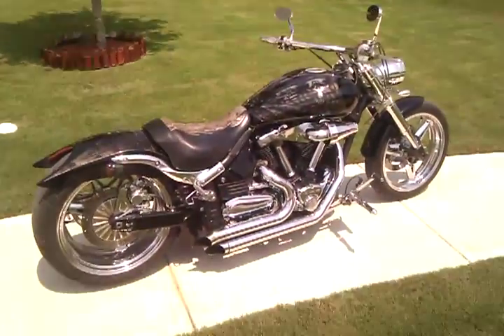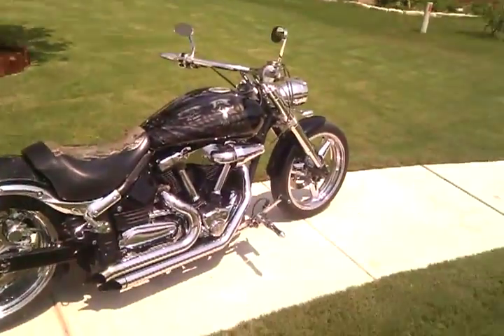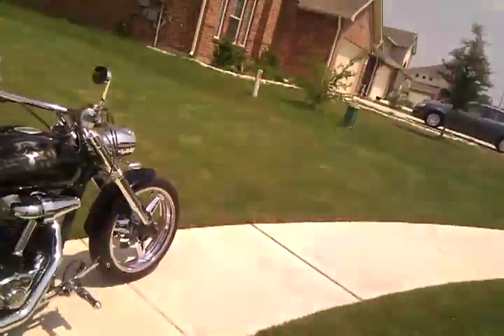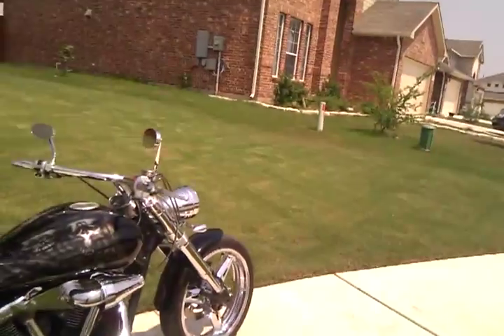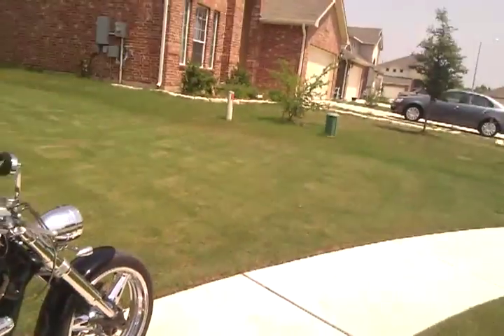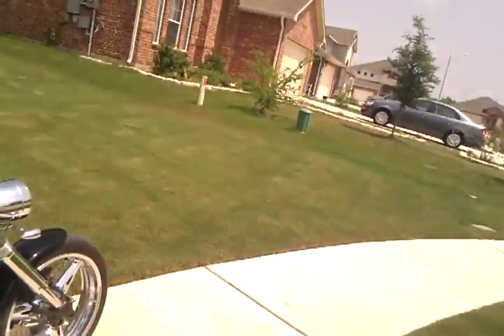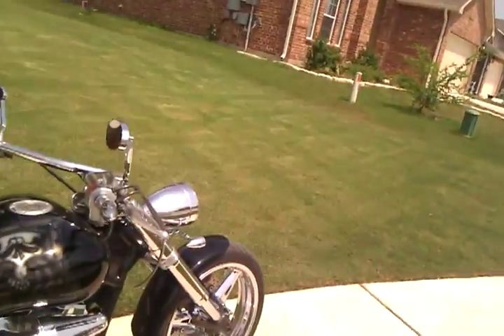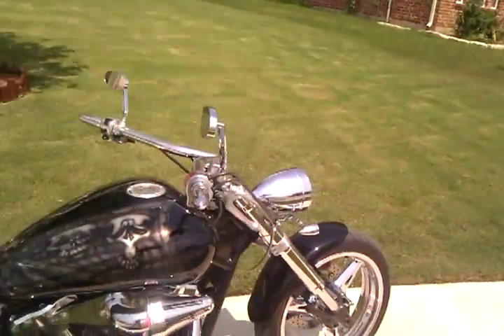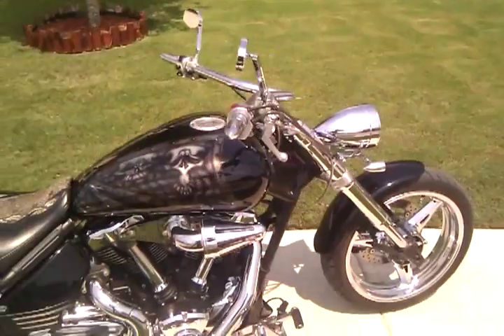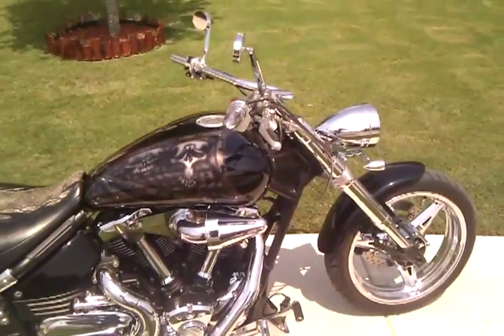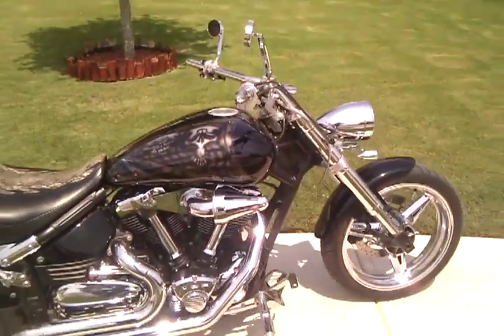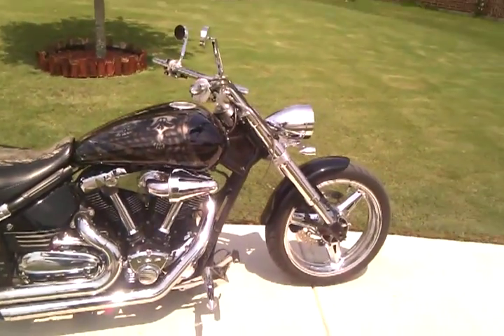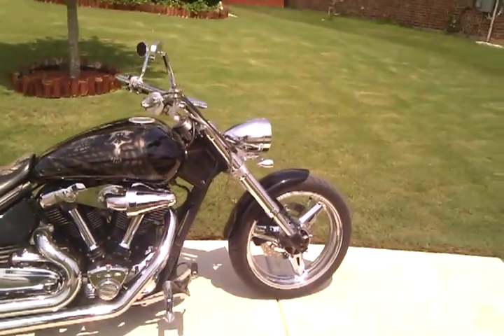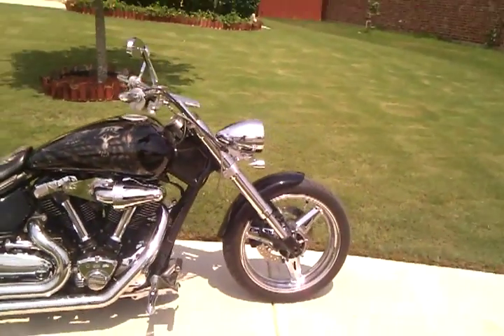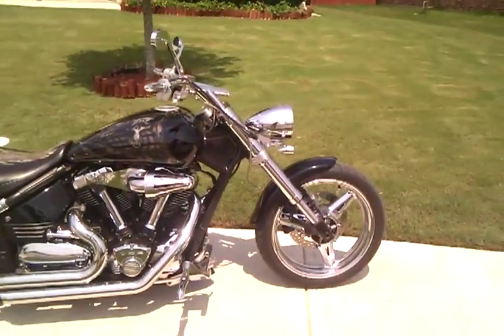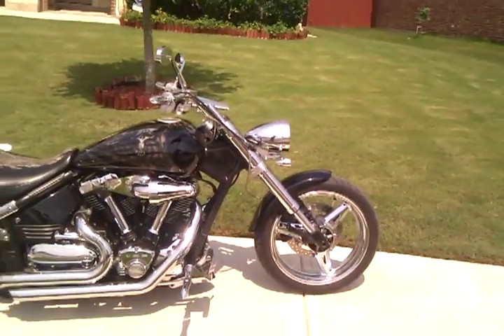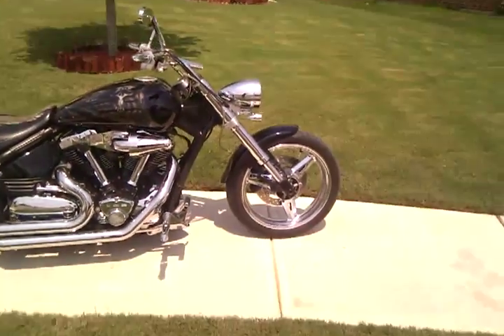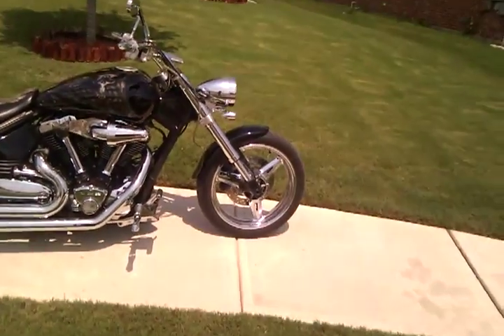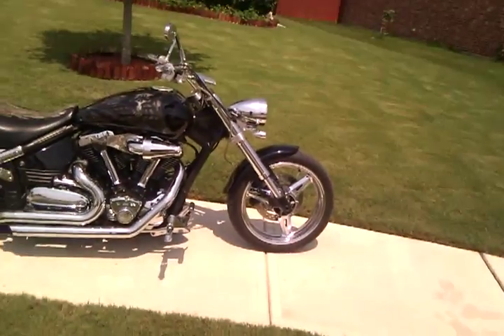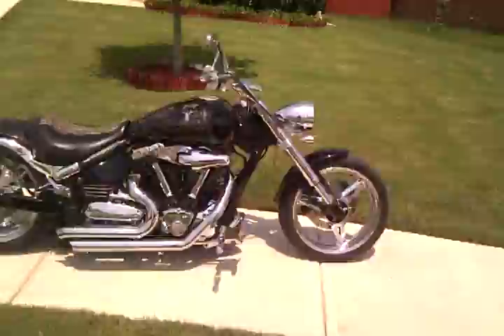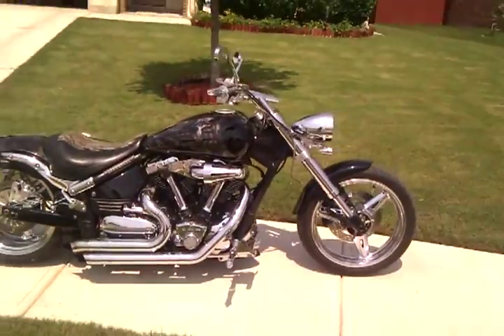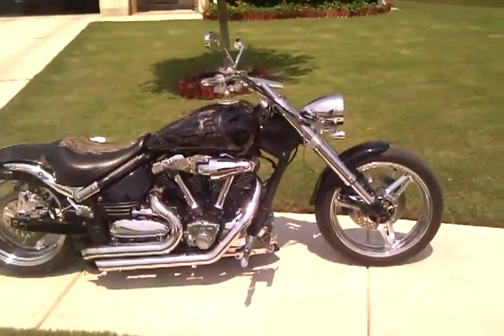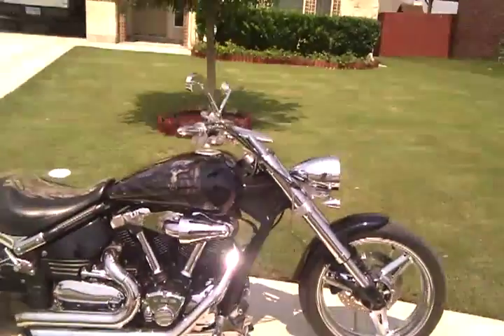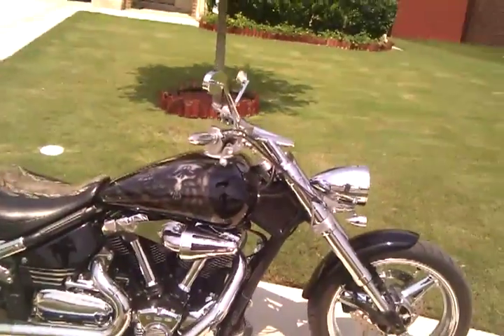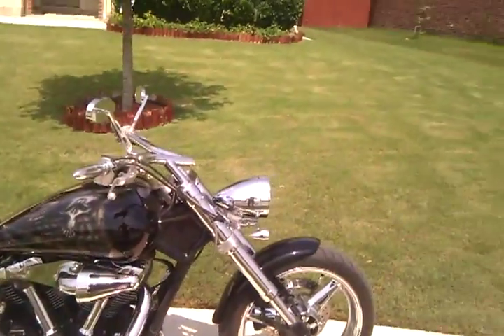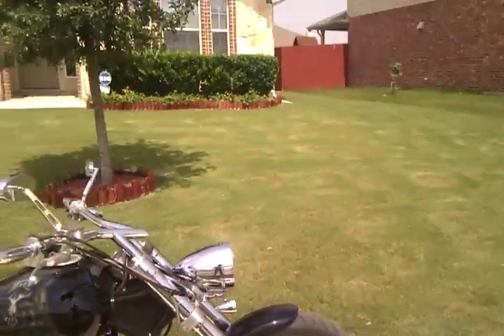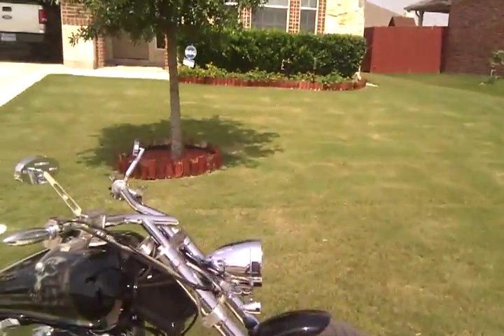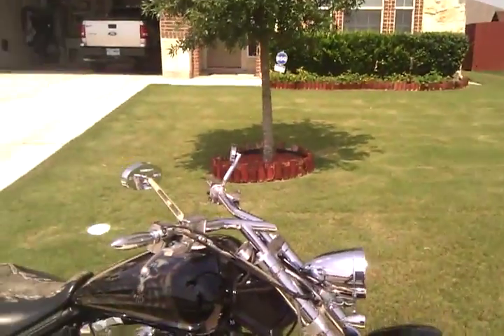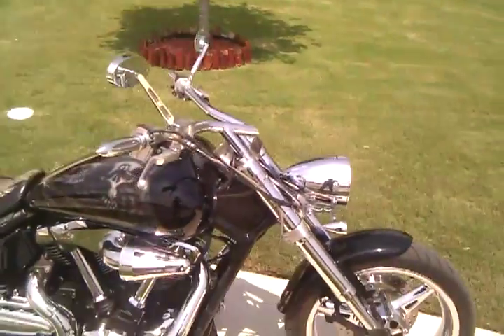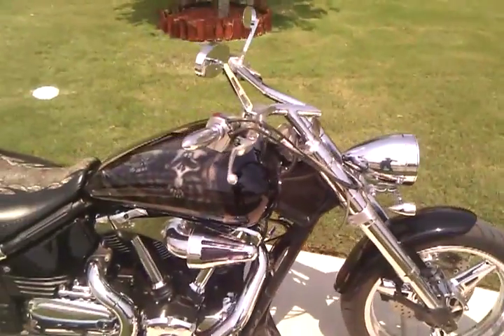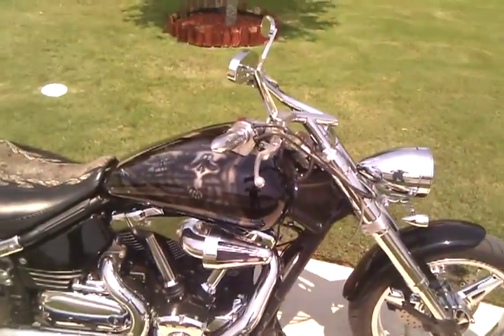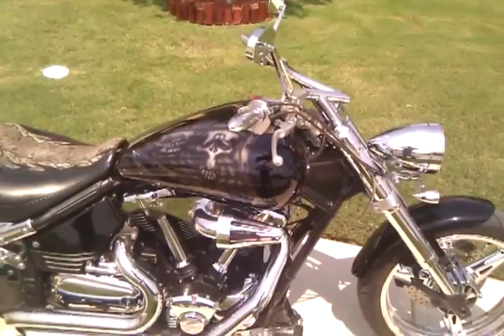Hello boys and girls. Here we have a 2002 Yamaha Road Star Warrior. The mileage is about 5,000 on the odometer under the tank. I'll get an exact reading after our walk-through video.